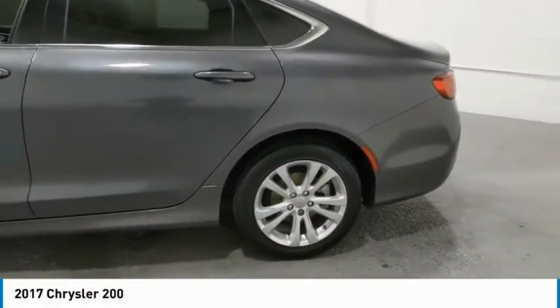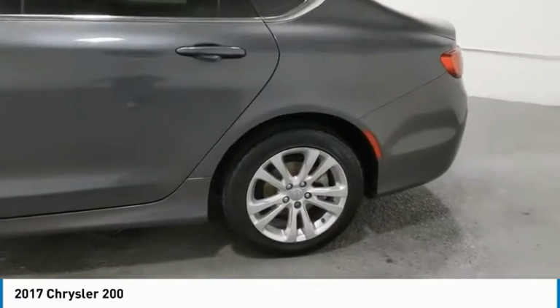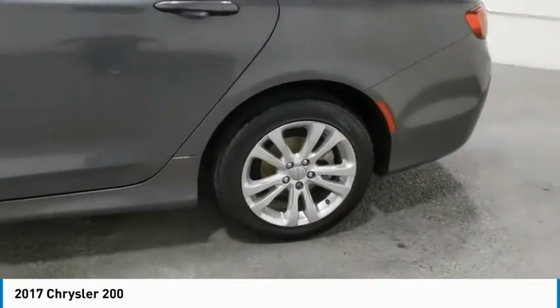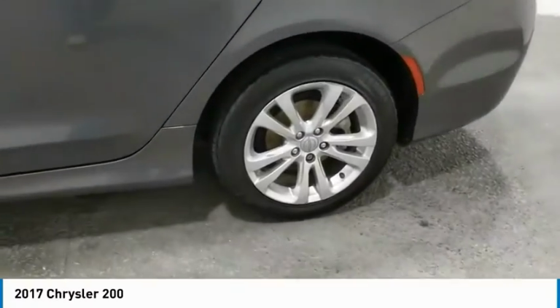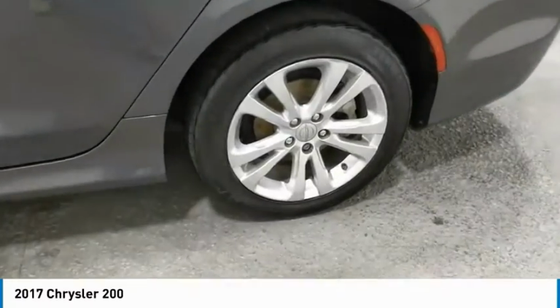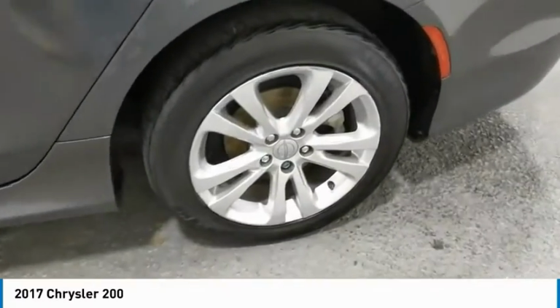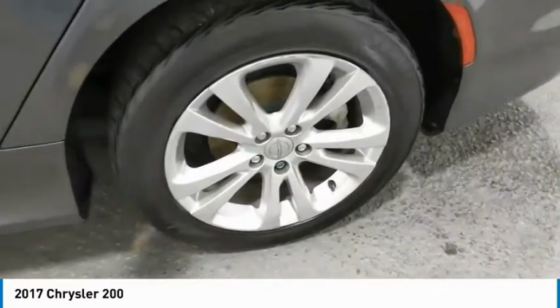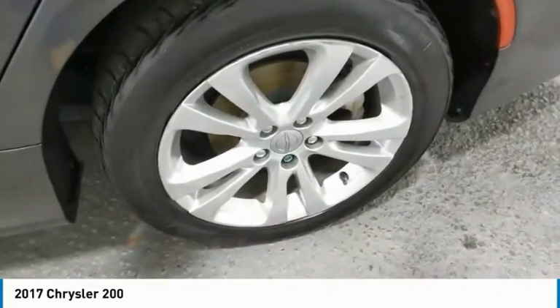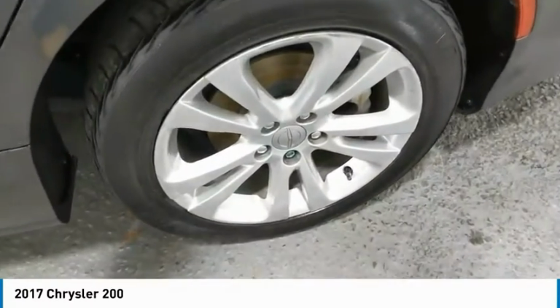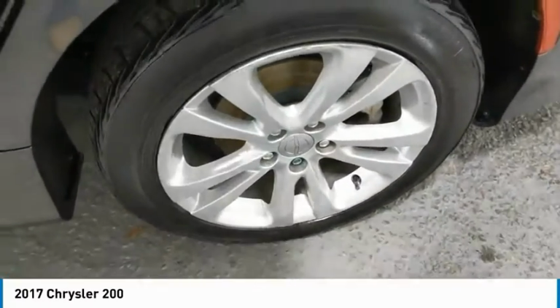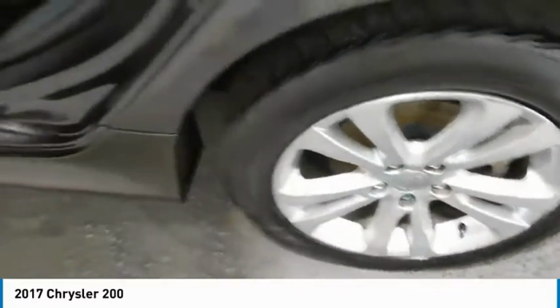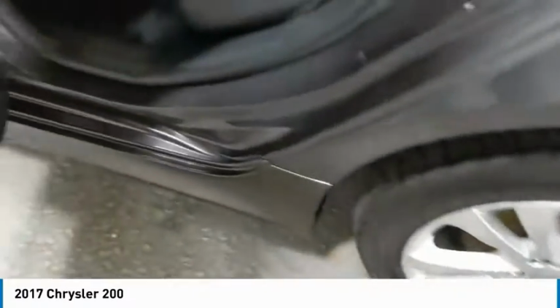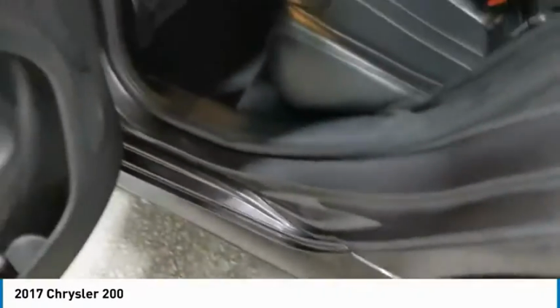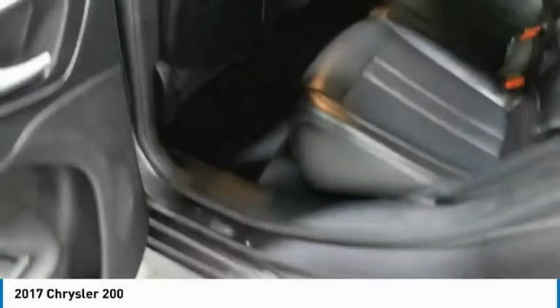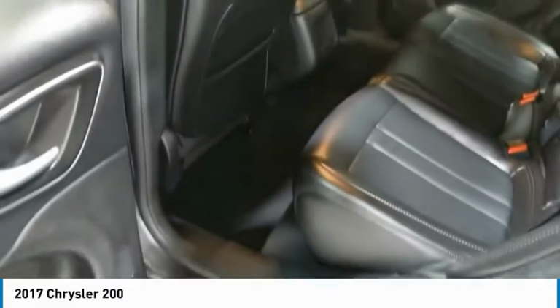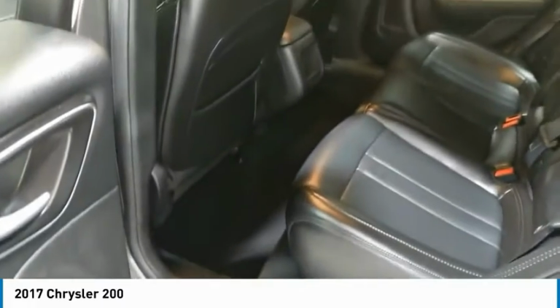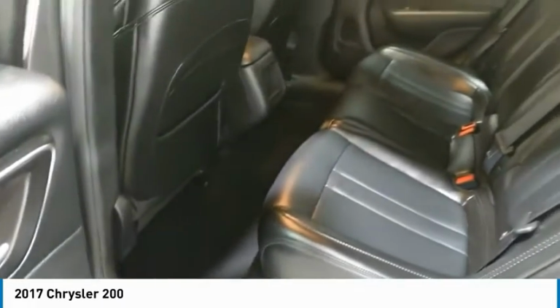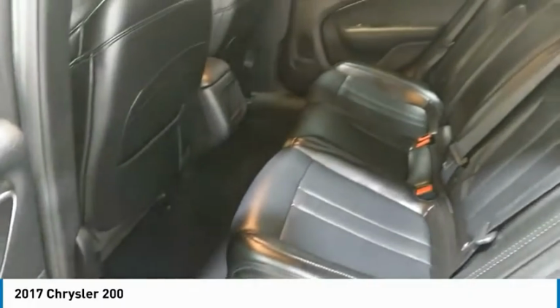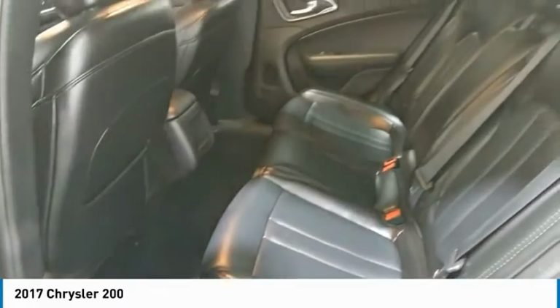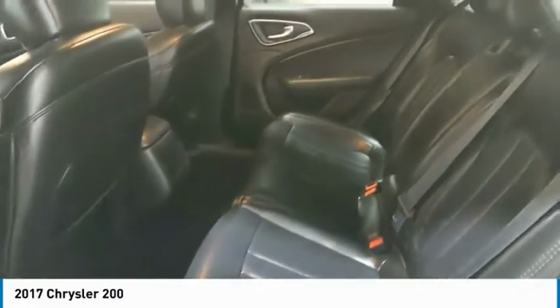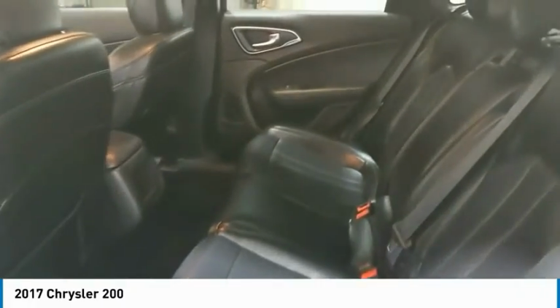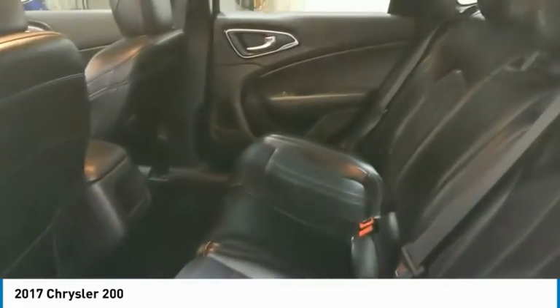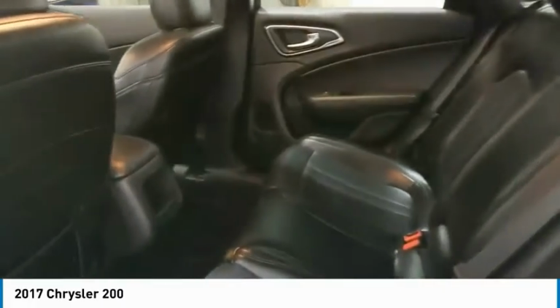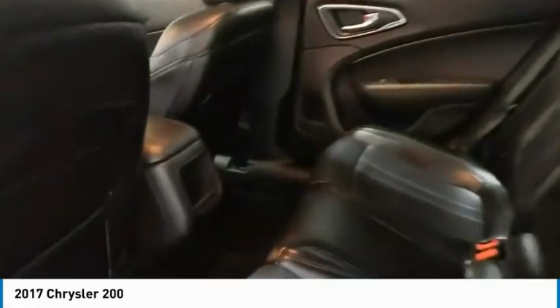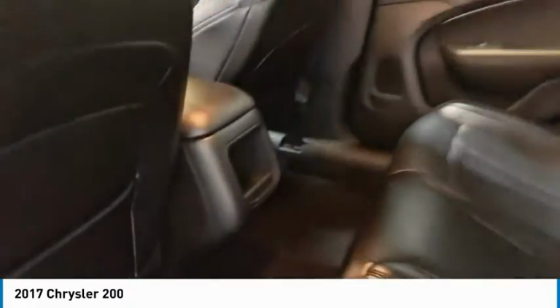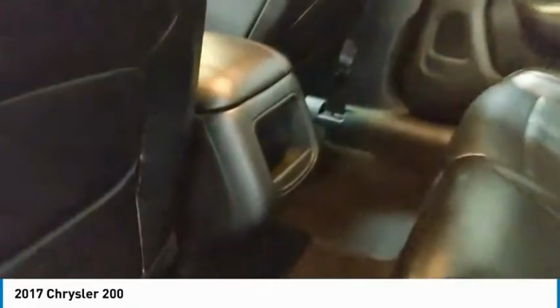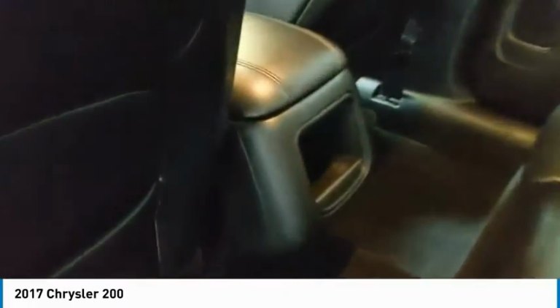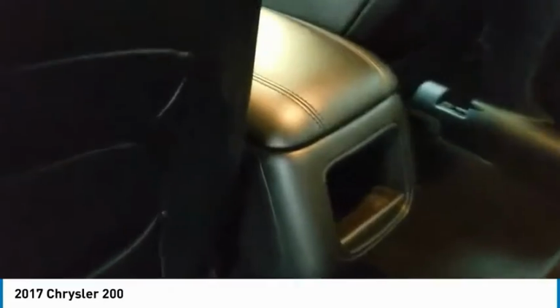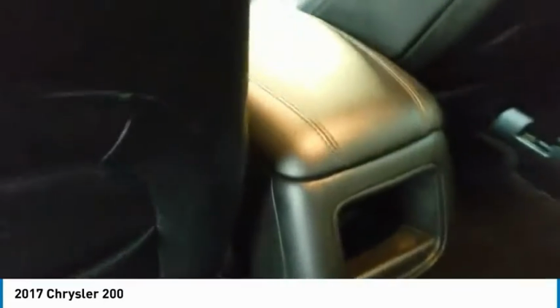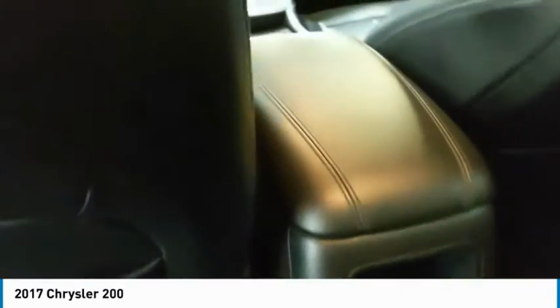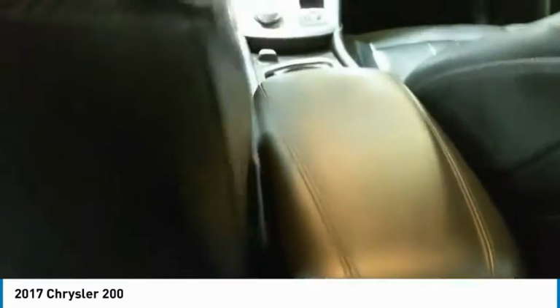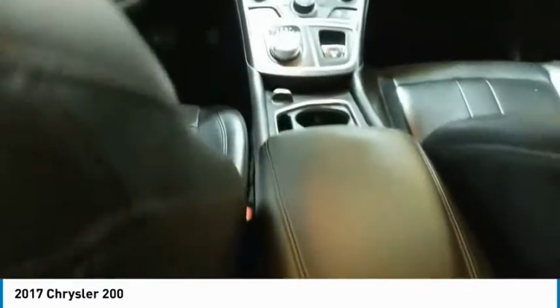Headlights auto off, mirror memory, security system, cruise control, trip computer, and child safety locks. Take this vehicle for a spin and see why so many shoppers are now proud owners.